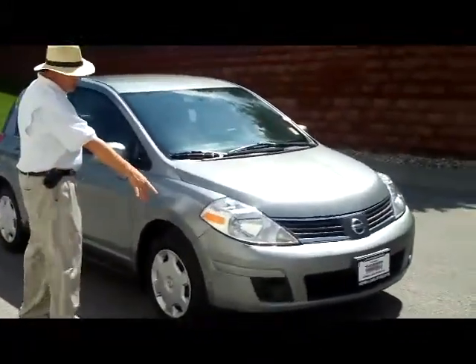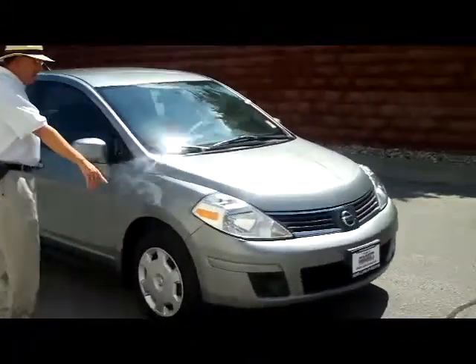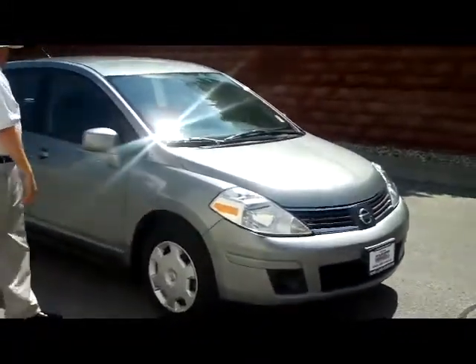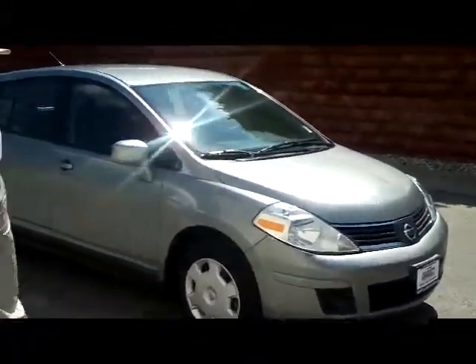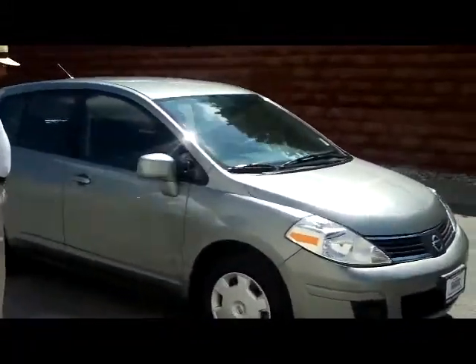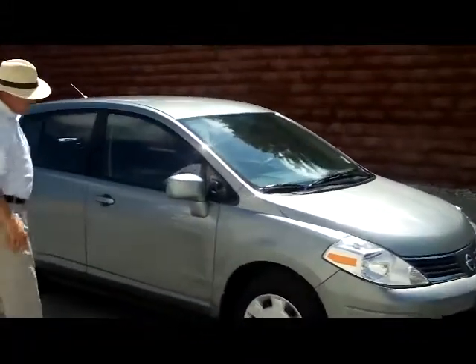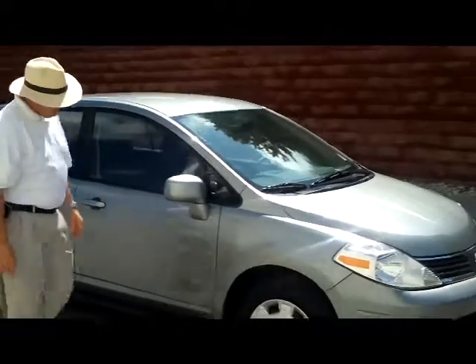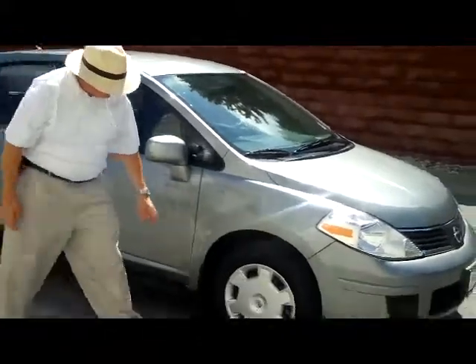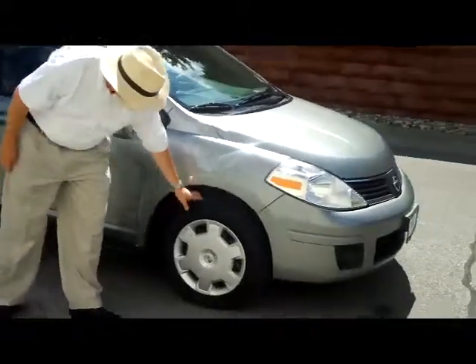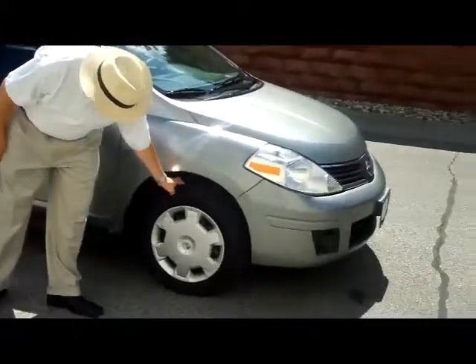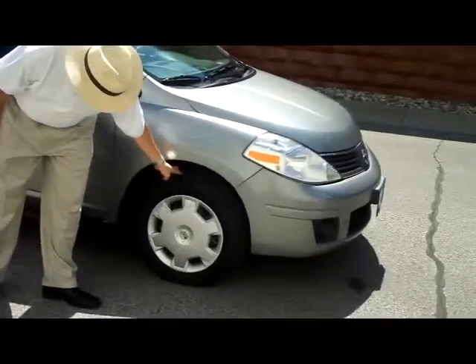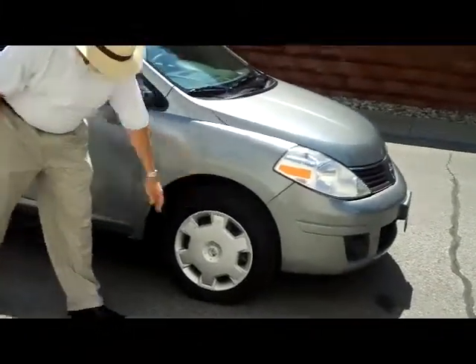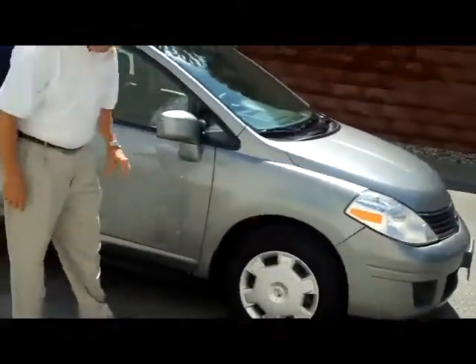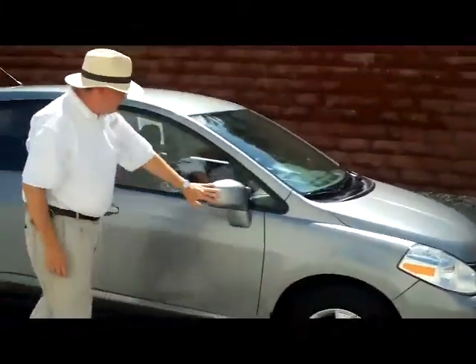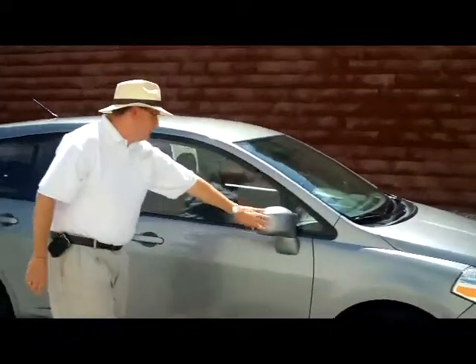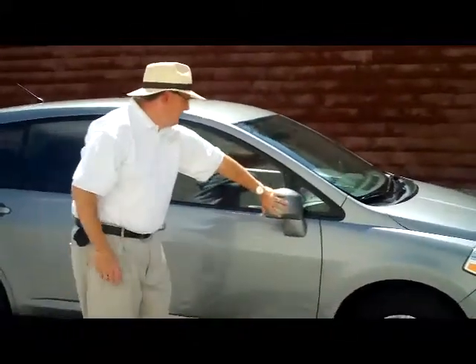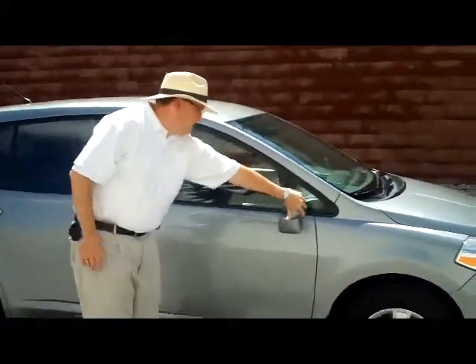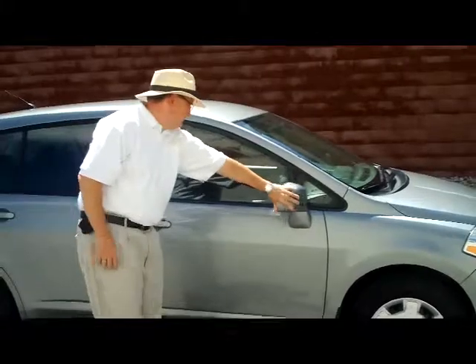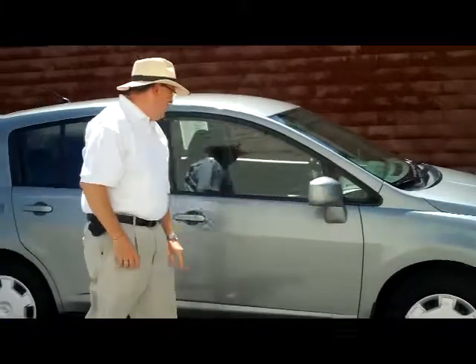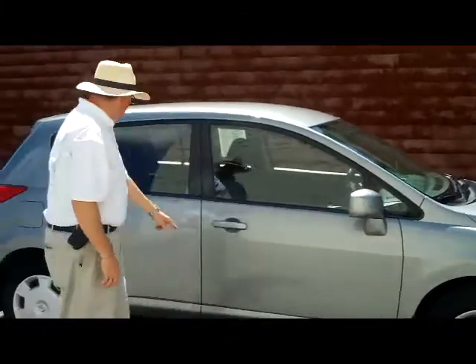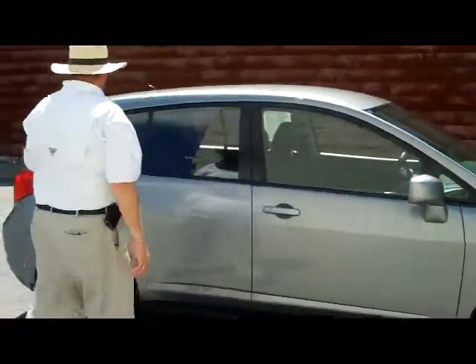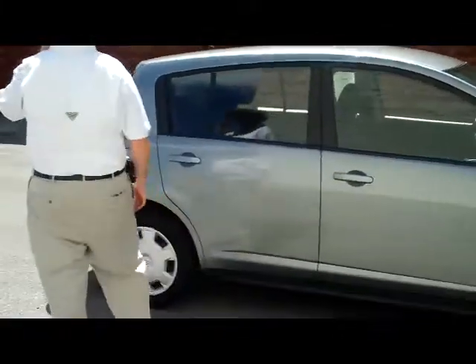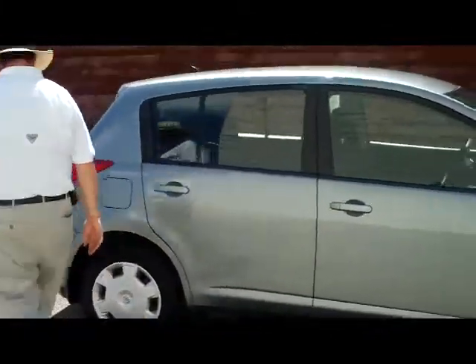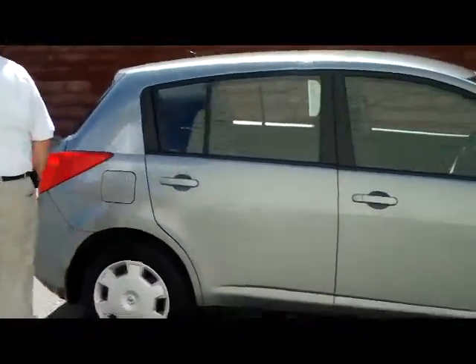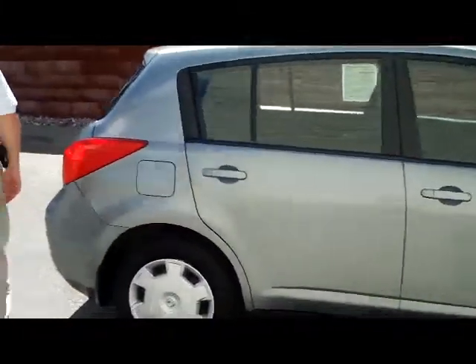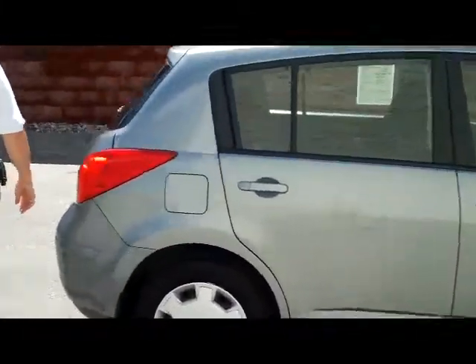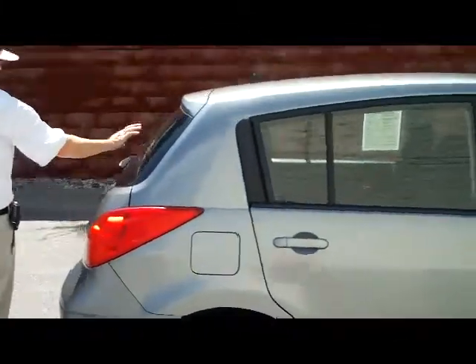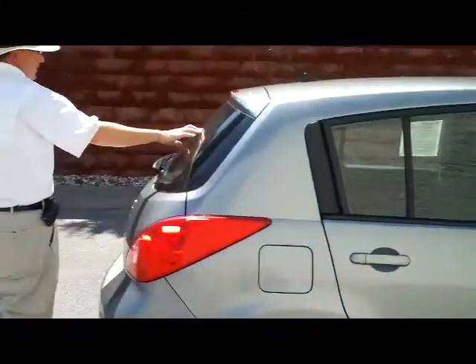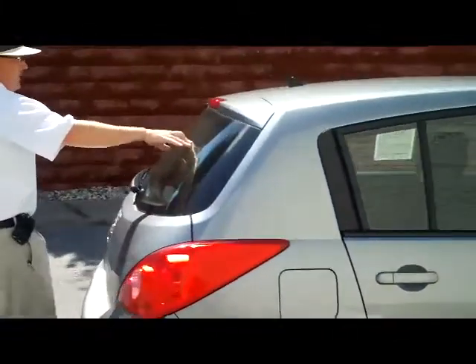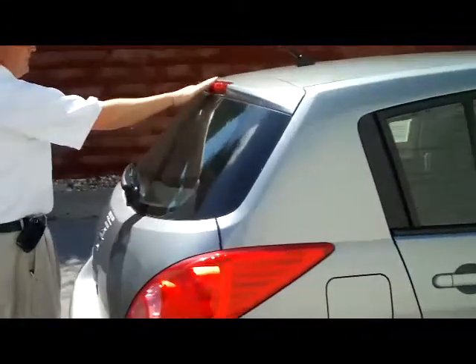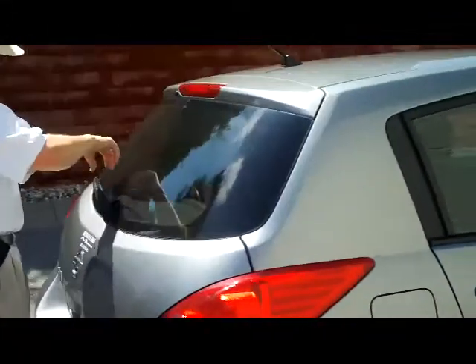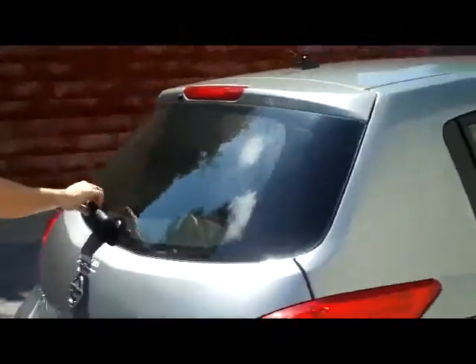You have the 5 mile an hour bumpers in the front and the back. You do have the 15 inch wheels and tires, breakaway mirrors, reinforced steel door beams, your rear window defrost, high mount brake light and wiper.